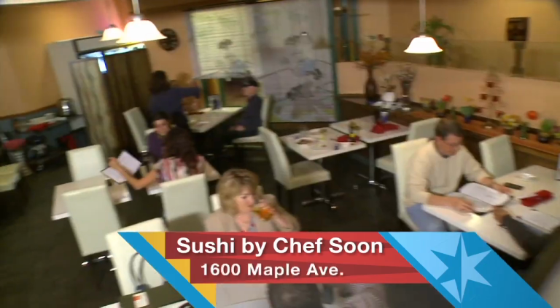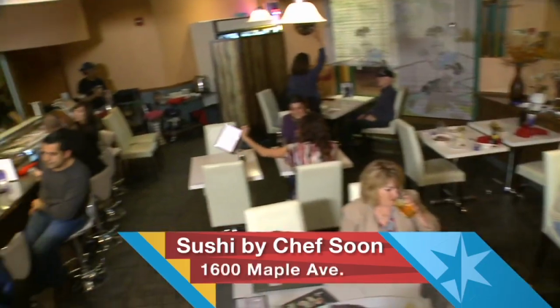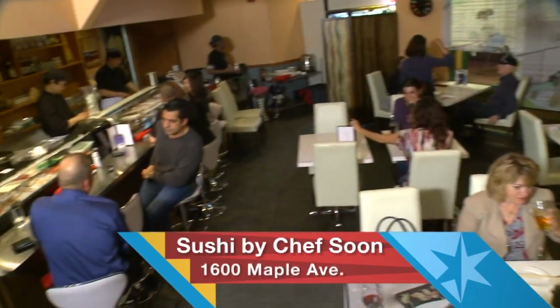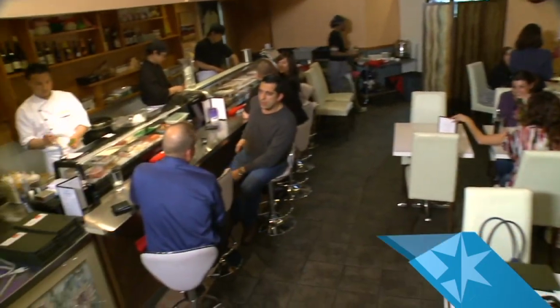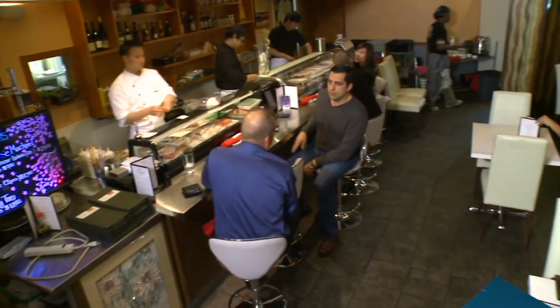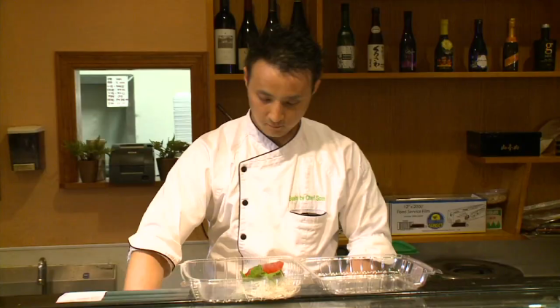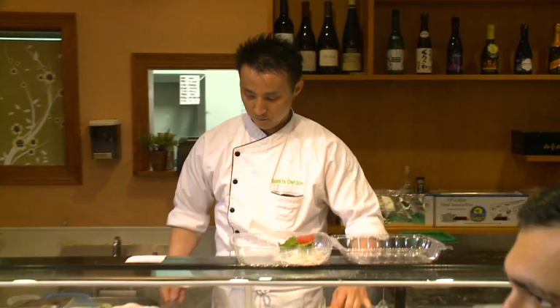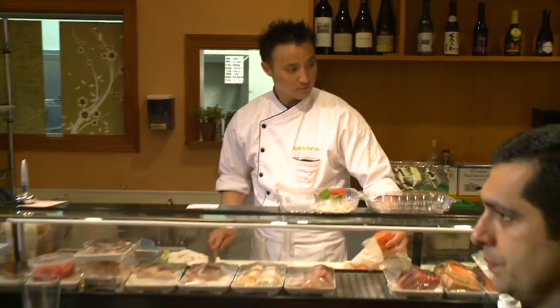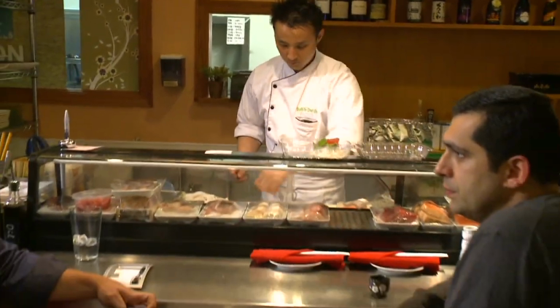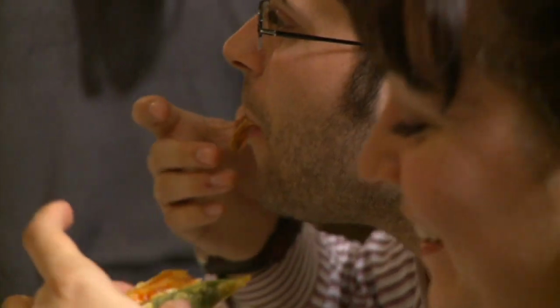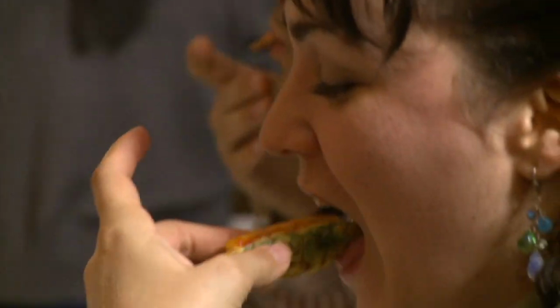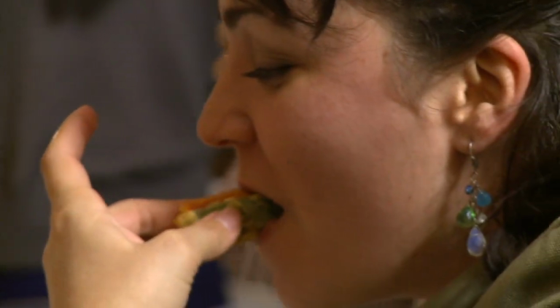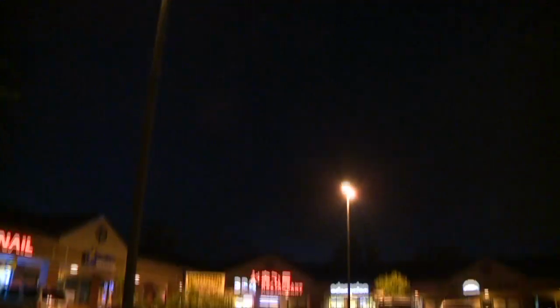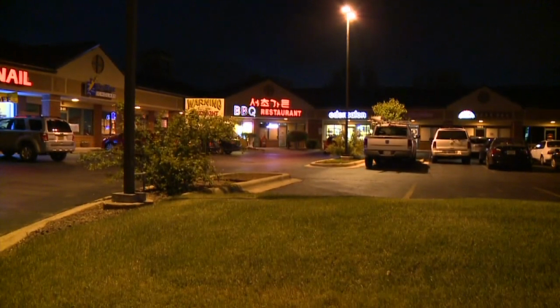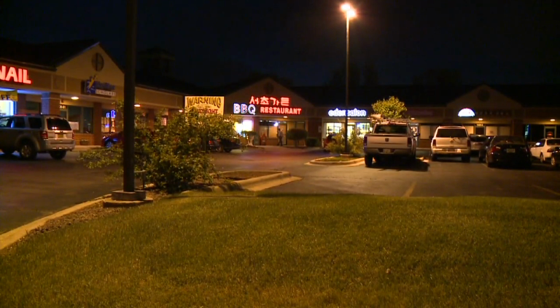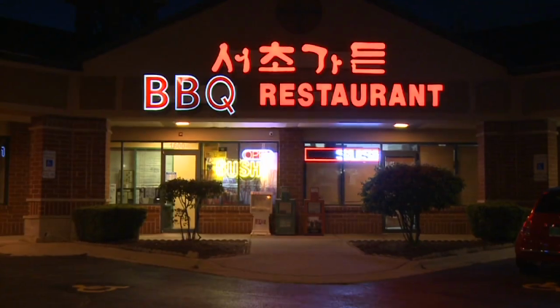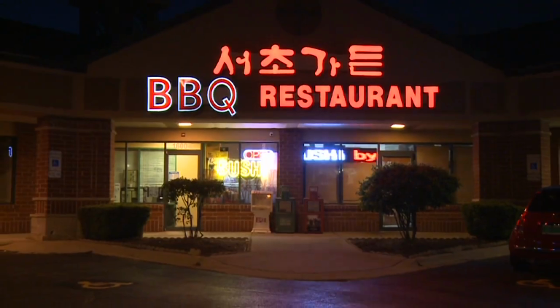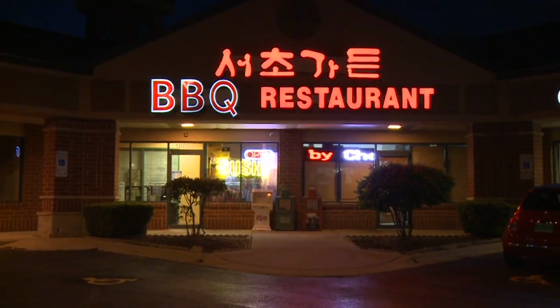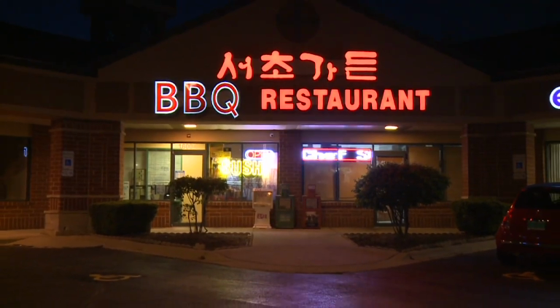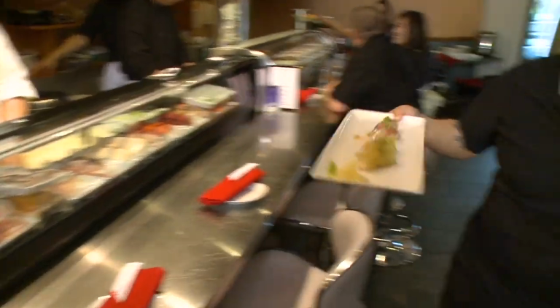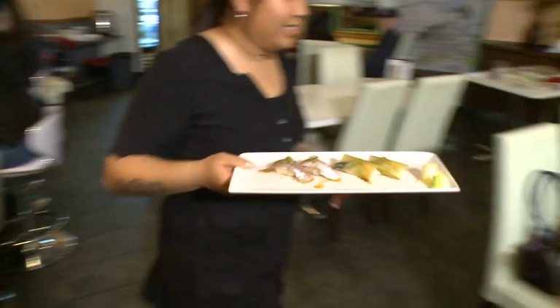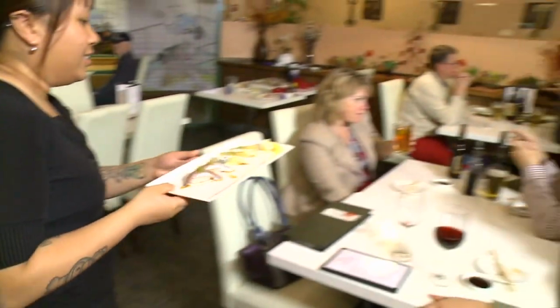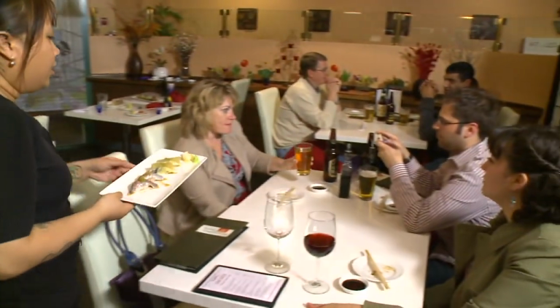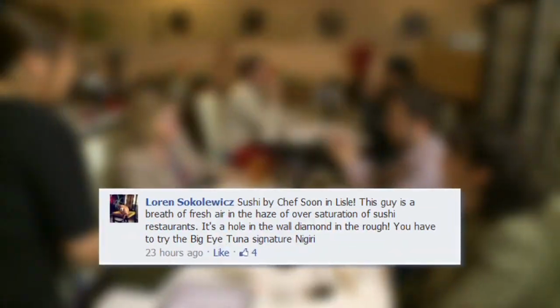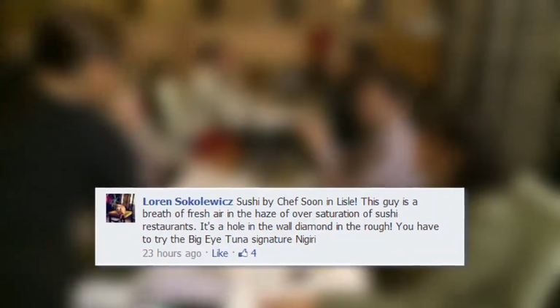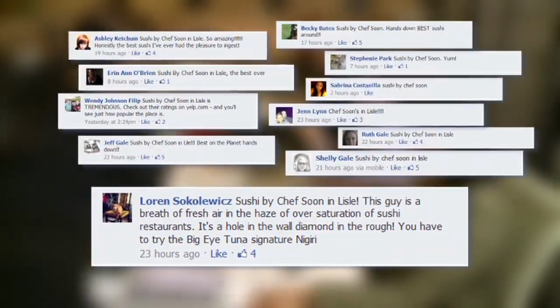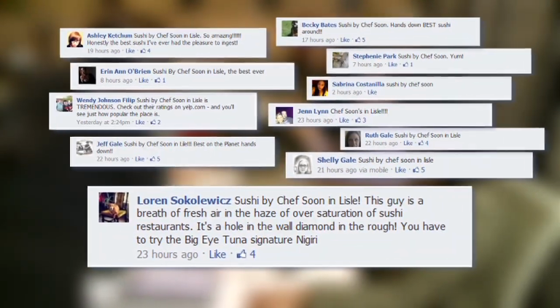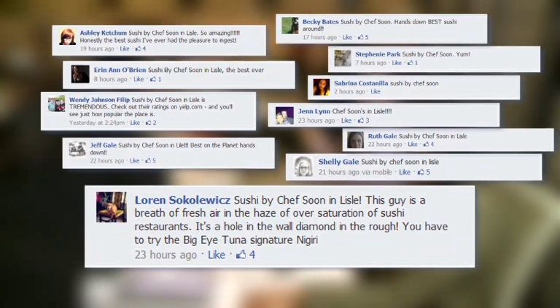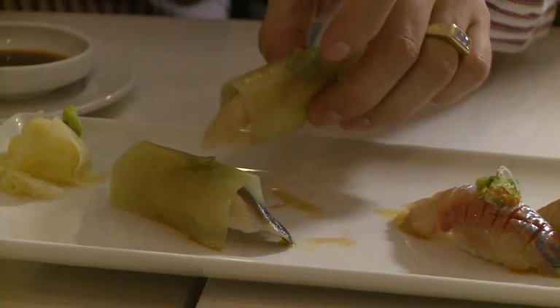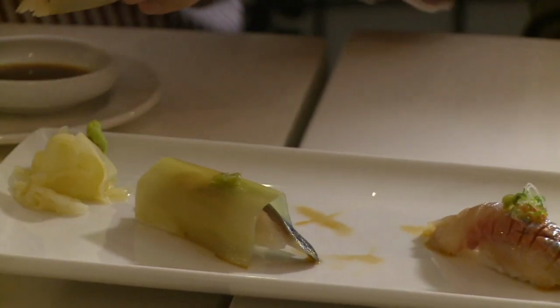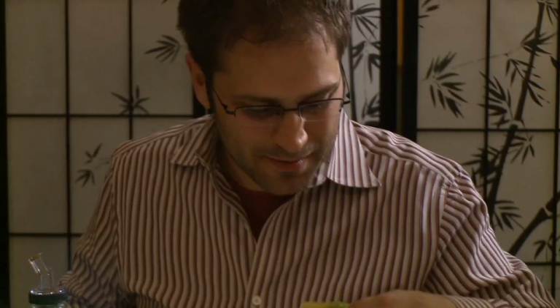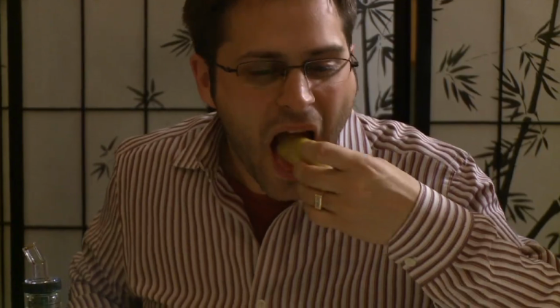Sushi by Chef Soon is the definition of a hidden gem. You won't see a sign from the street because he rents his space out from a Korean barbecue joint, but that didn't stop our Facebook fan Lauren or handfuls of other viewers from discovering this sushi hideaway.